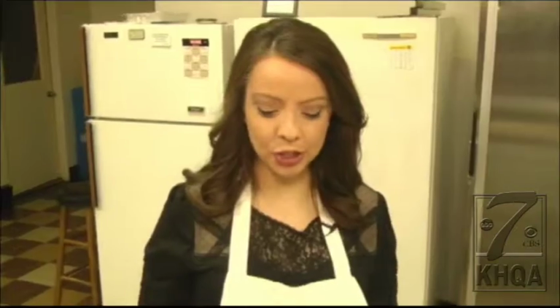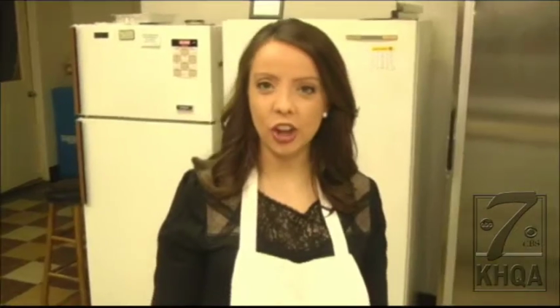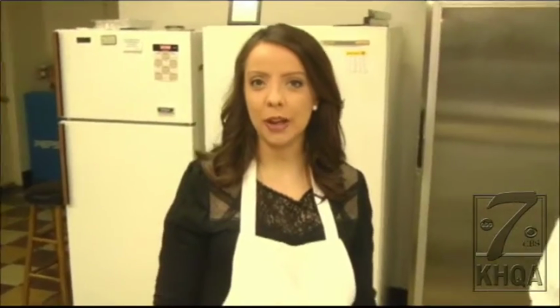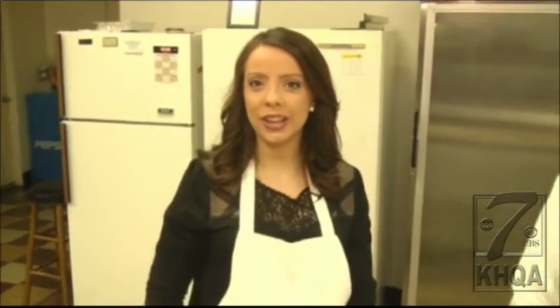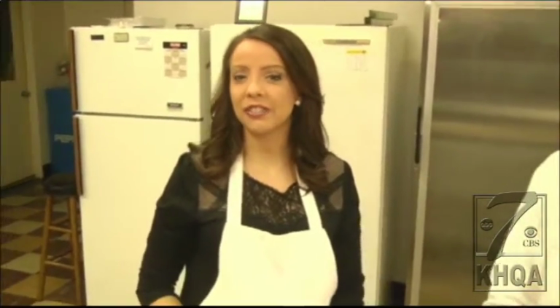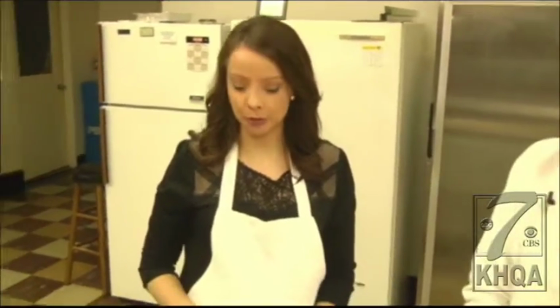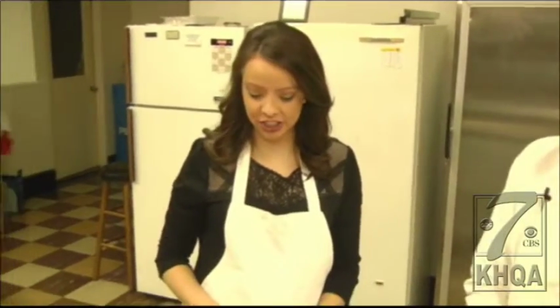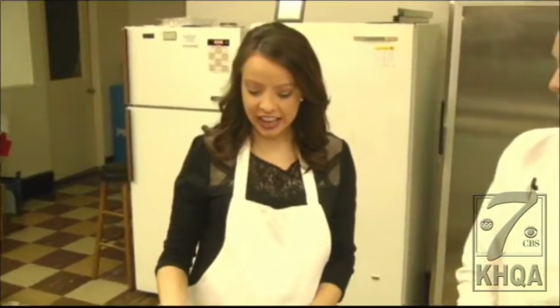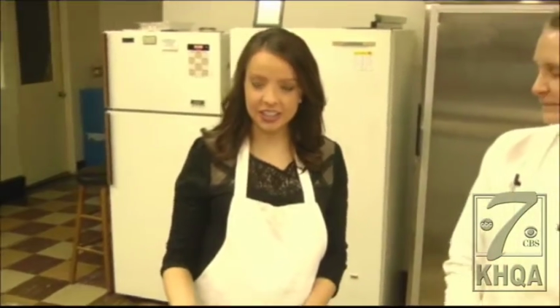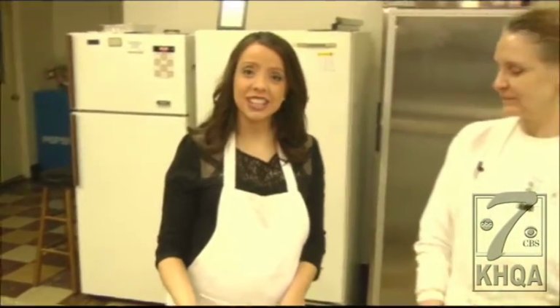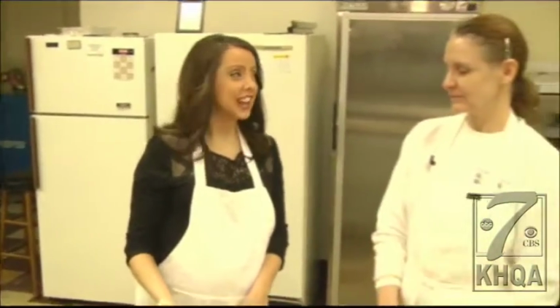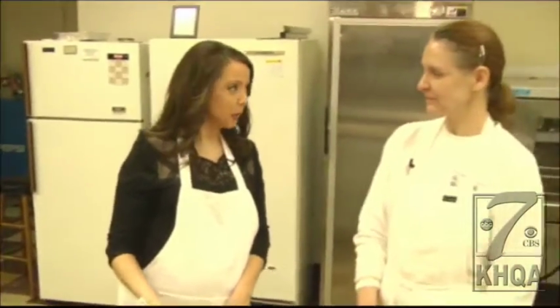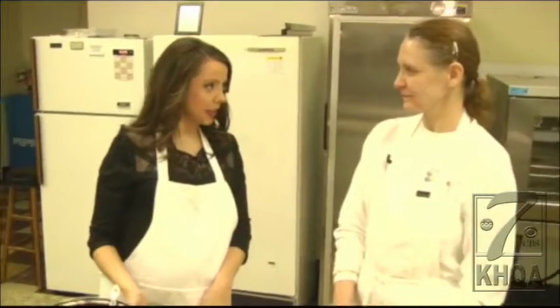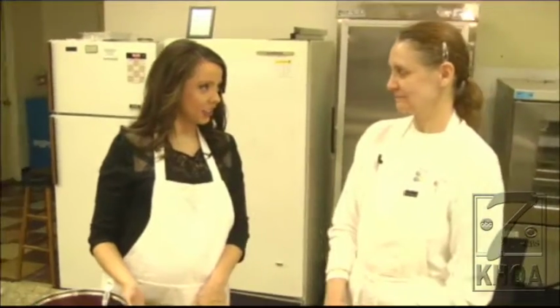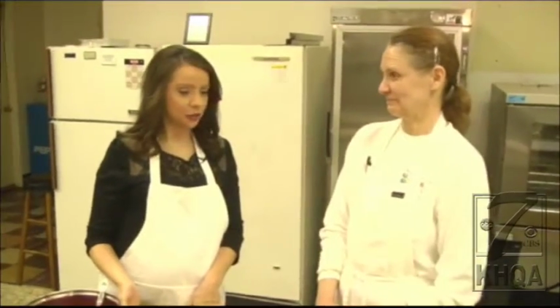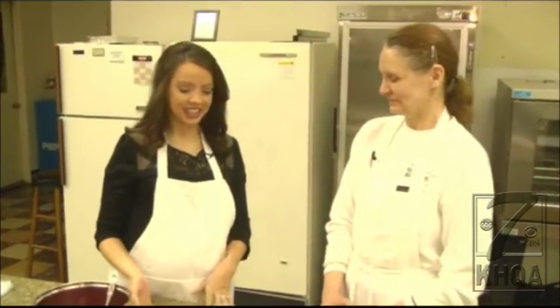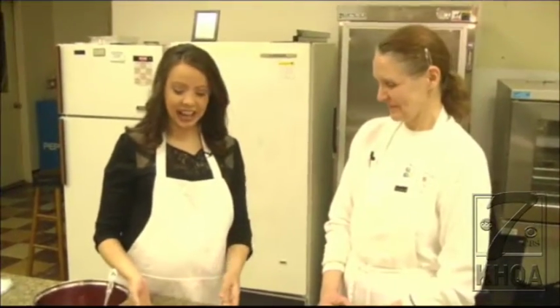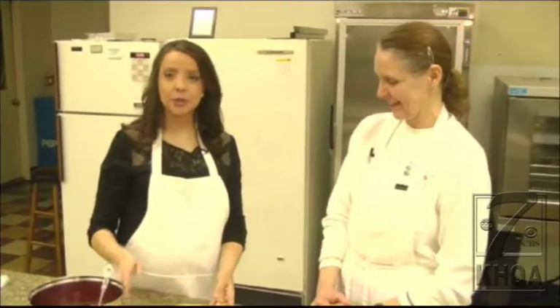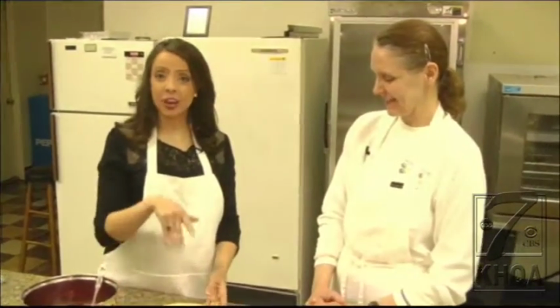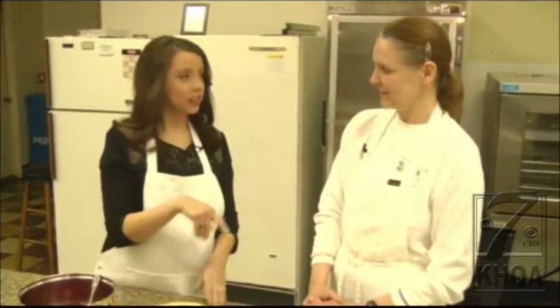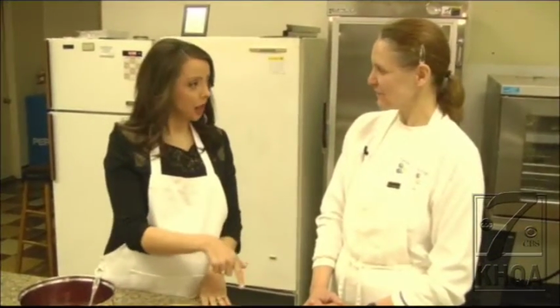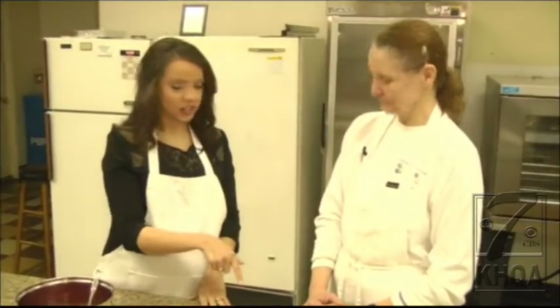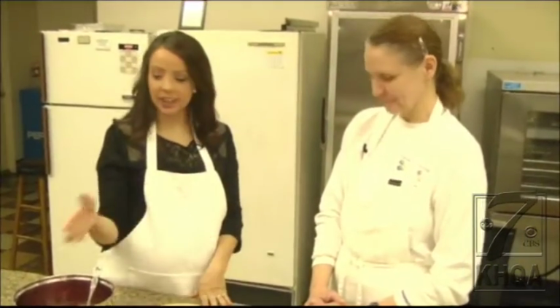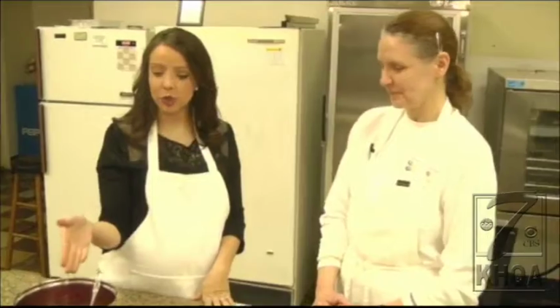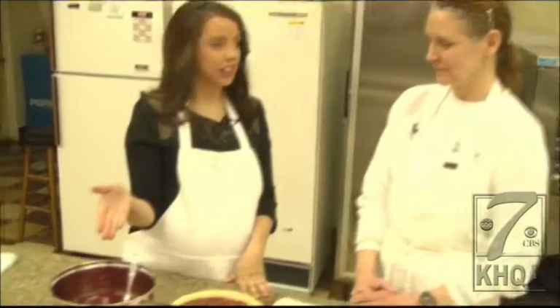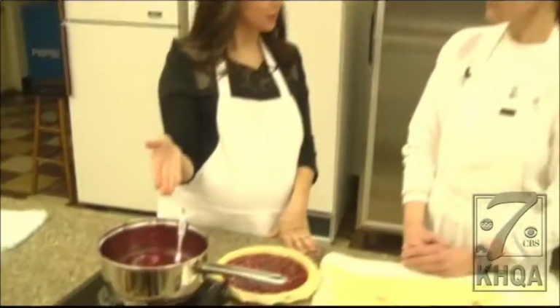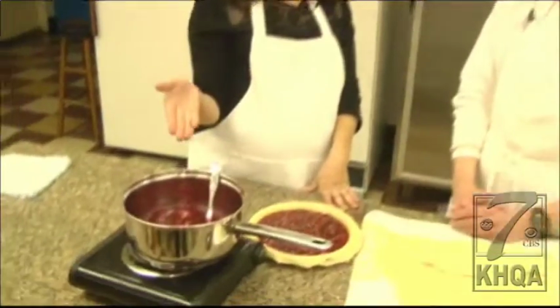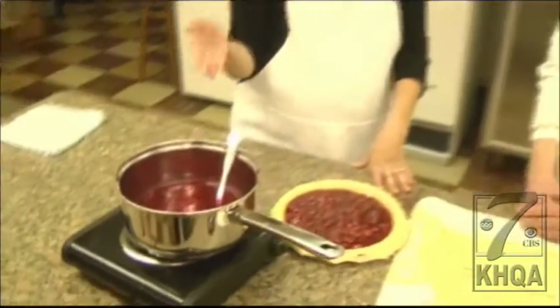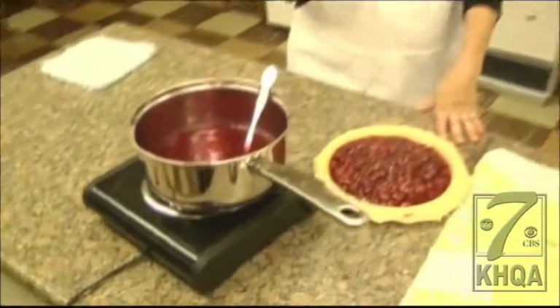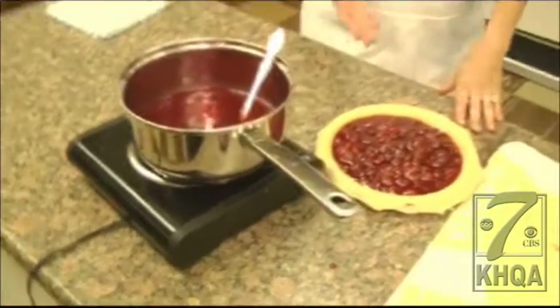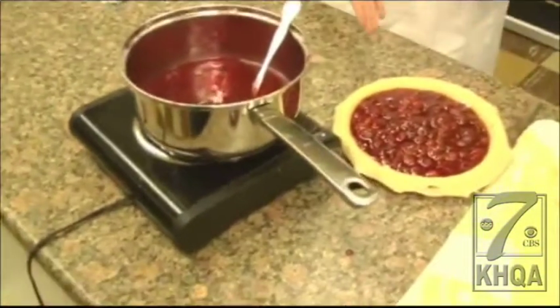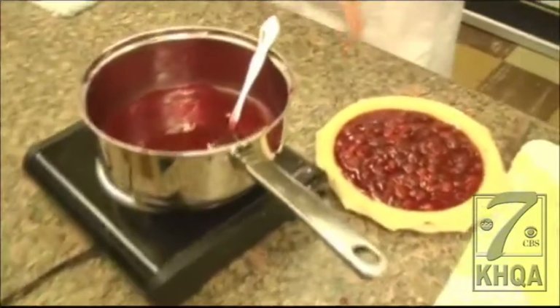Today we are talking all about Kareen's Confection Perfection. She is an expert pie maker in the city of Quincy. We've been making pie crust all morning, and in the last segment we showed you the filling. Now we're finishing off this pie.